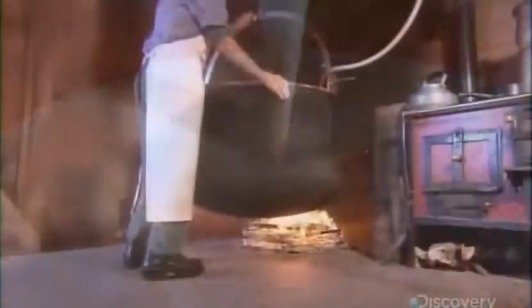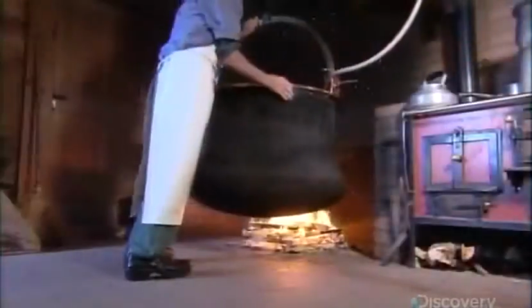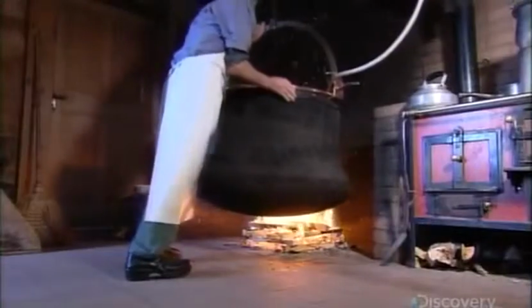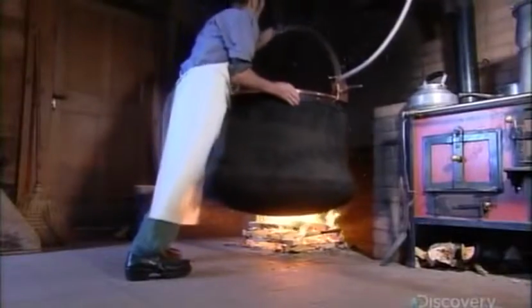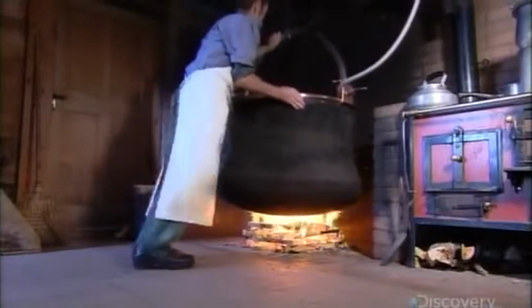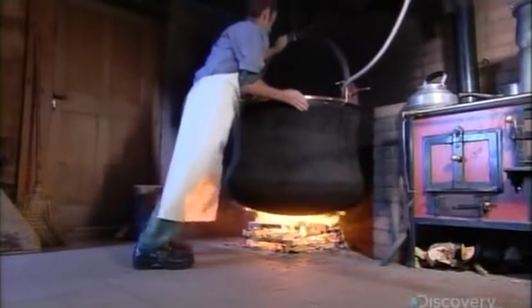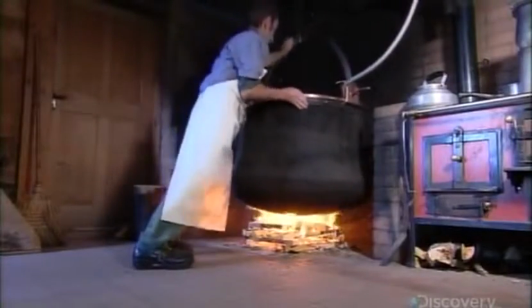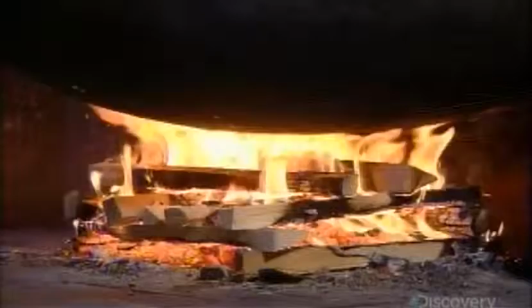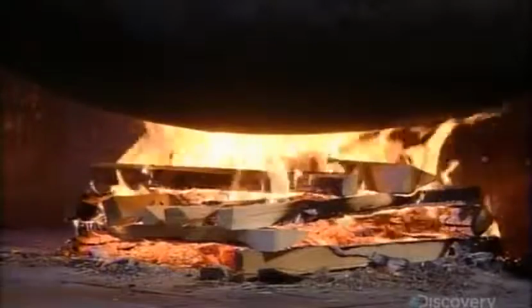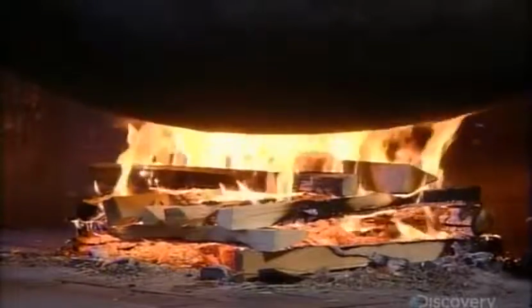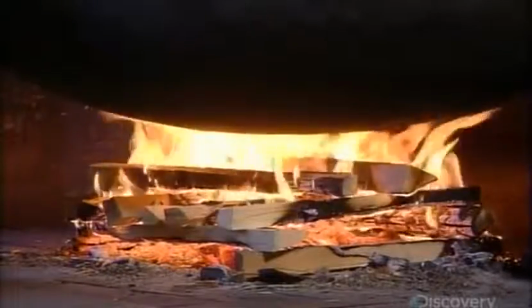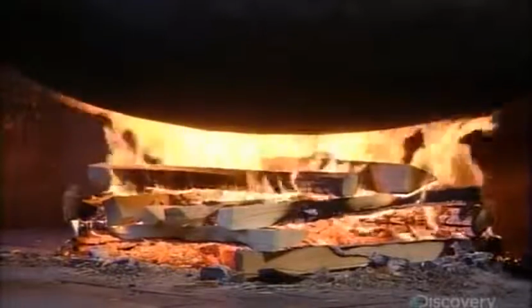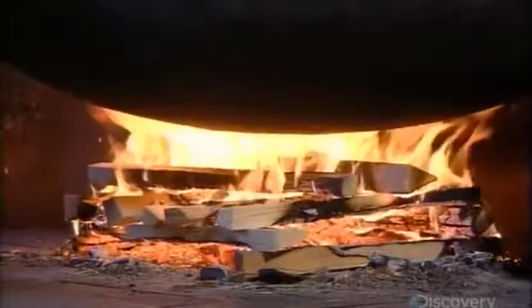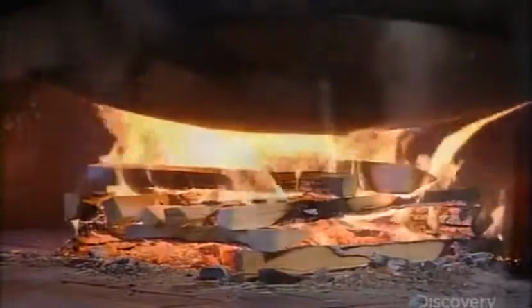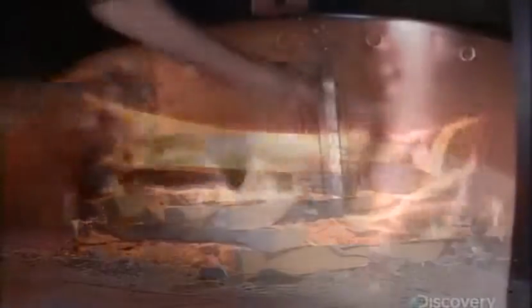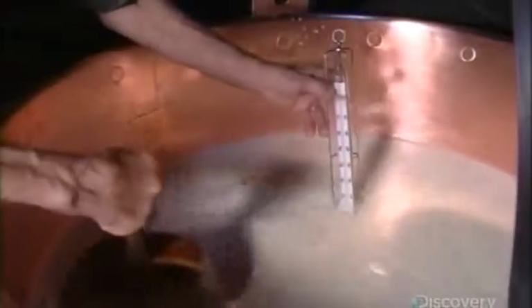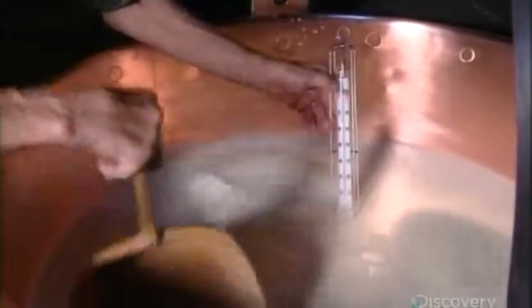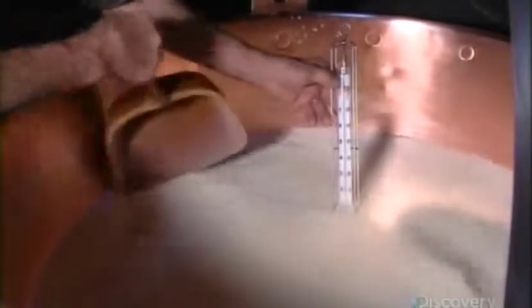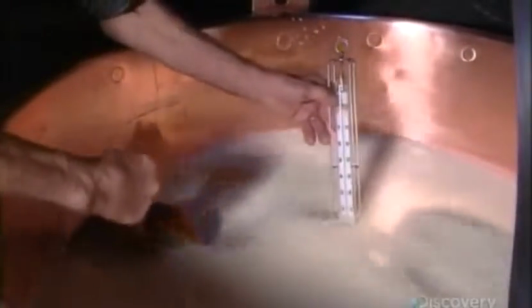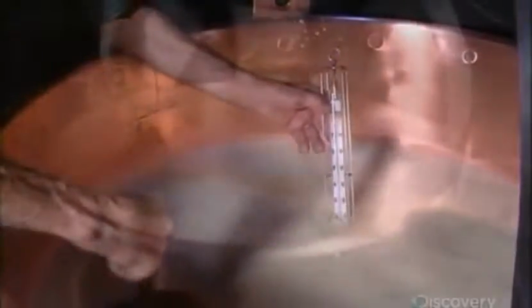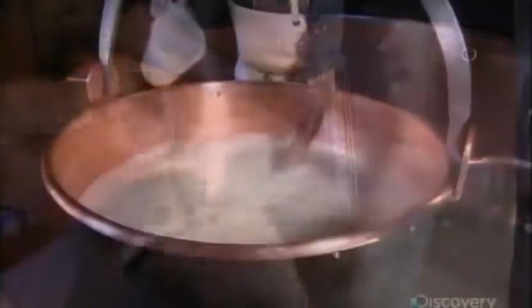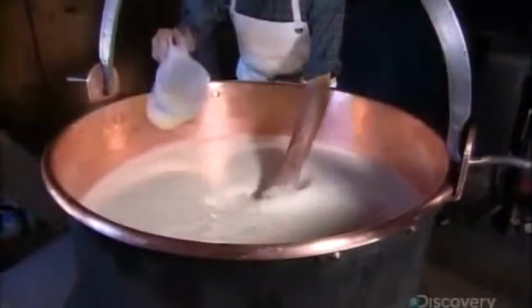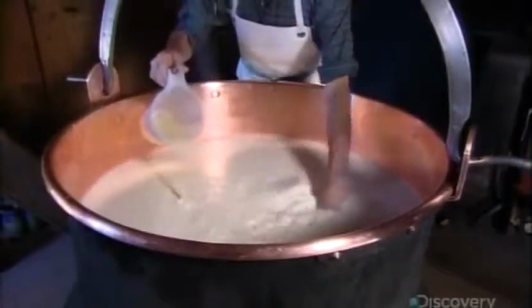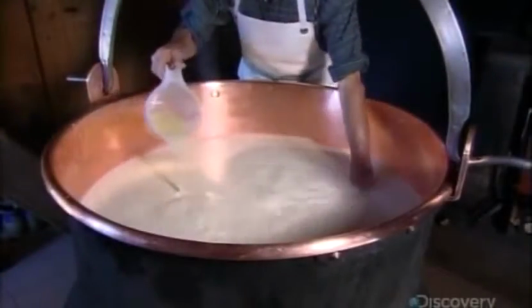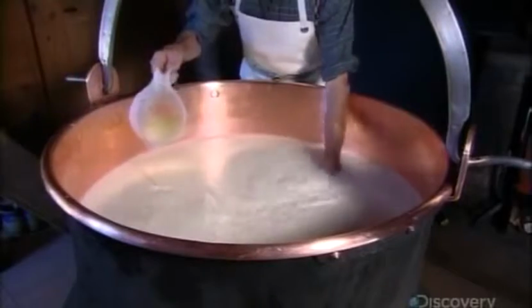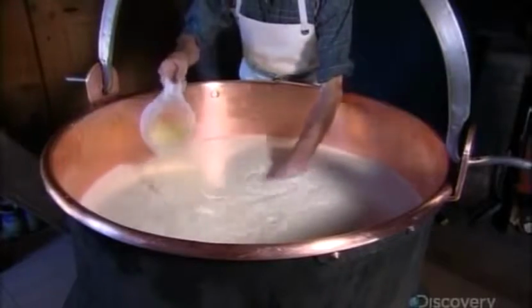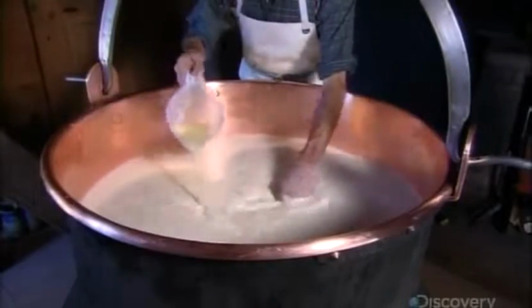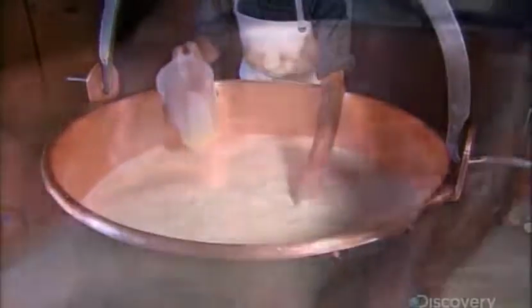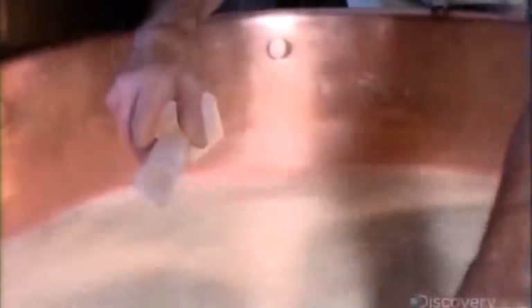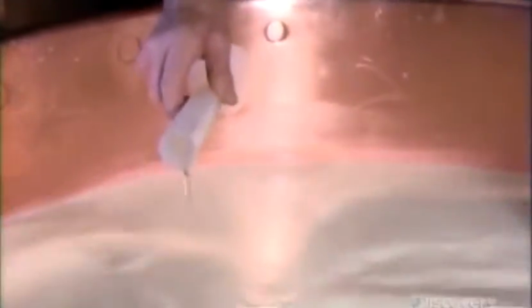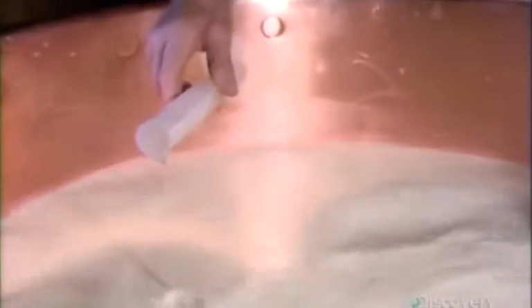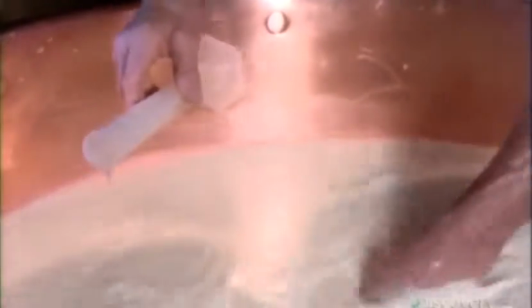A wood fire then heats the milk for 20 minutes at a constant 30 degrees Celsius. He then adds an enzyme called rennet and more starter culture to the milk.